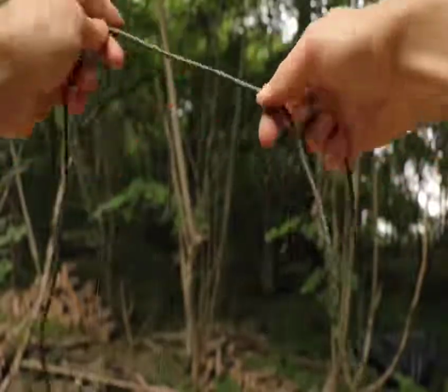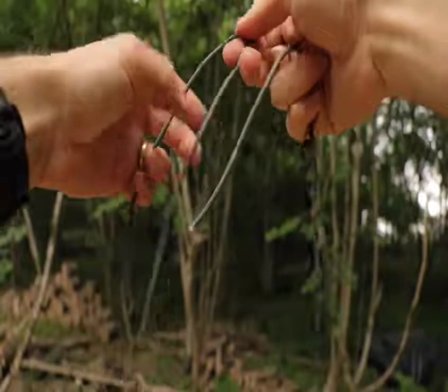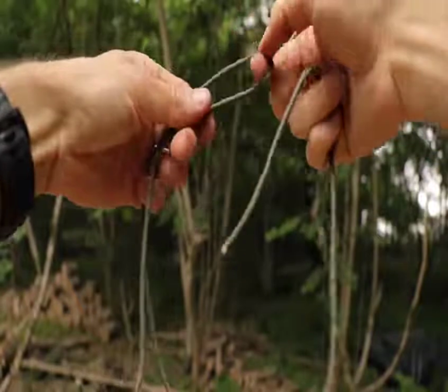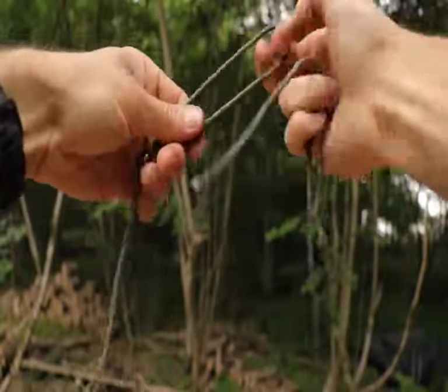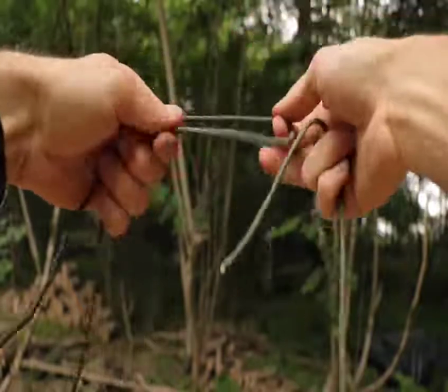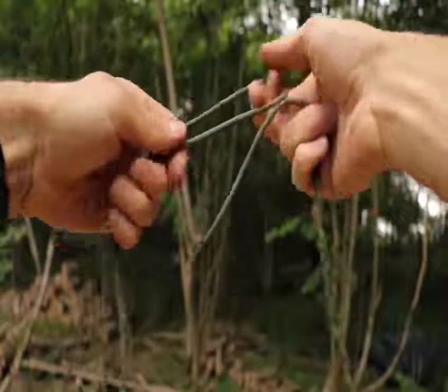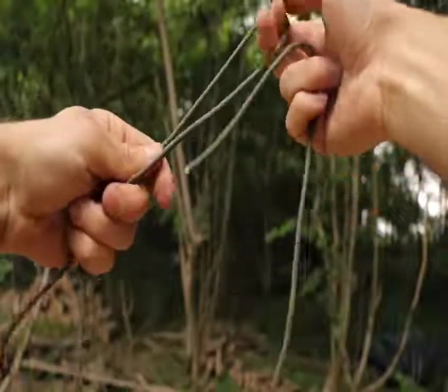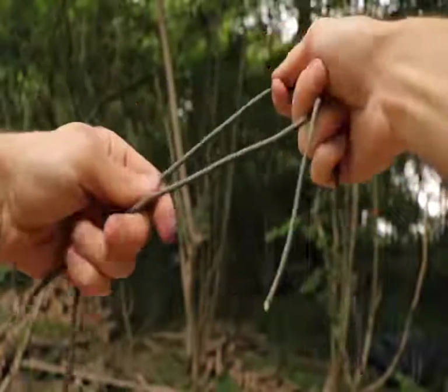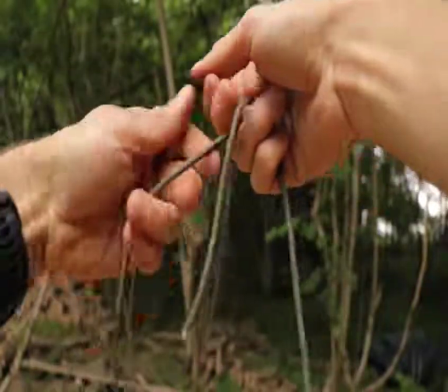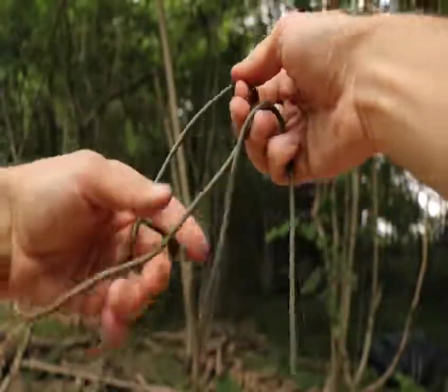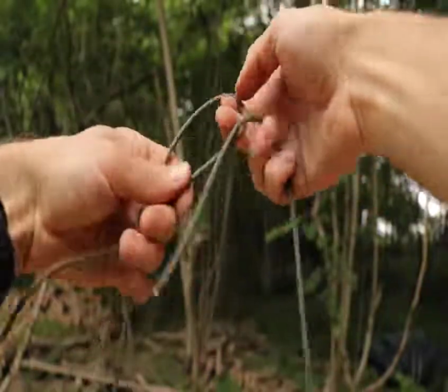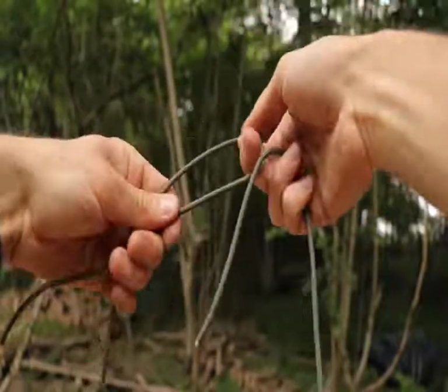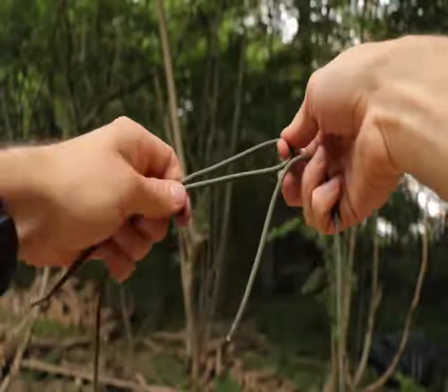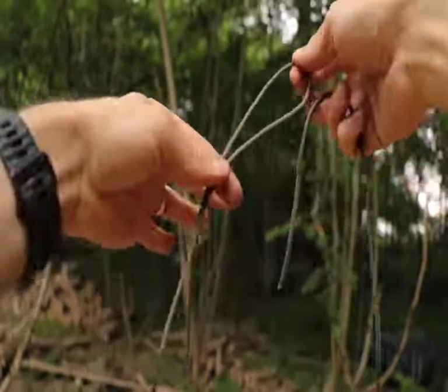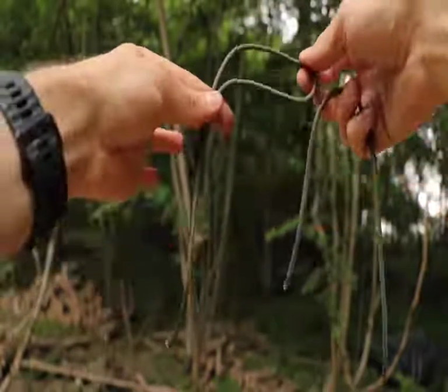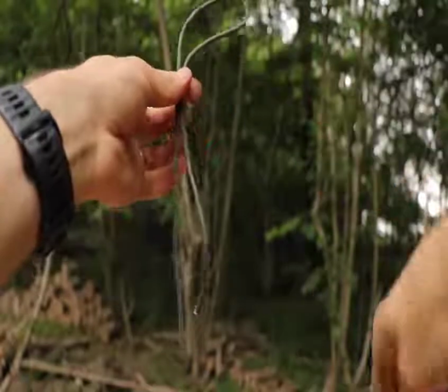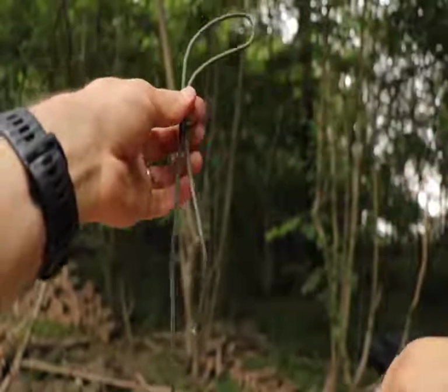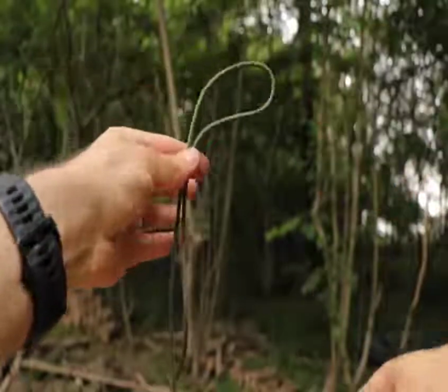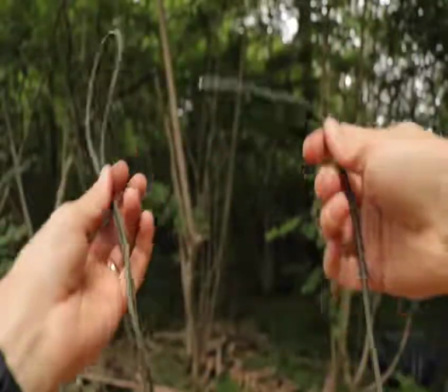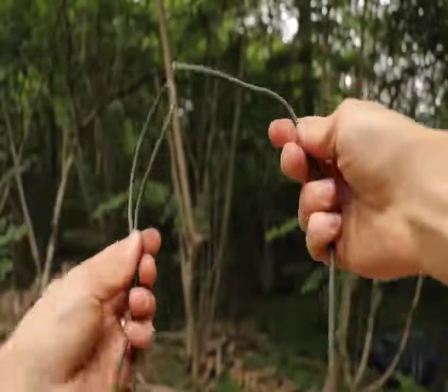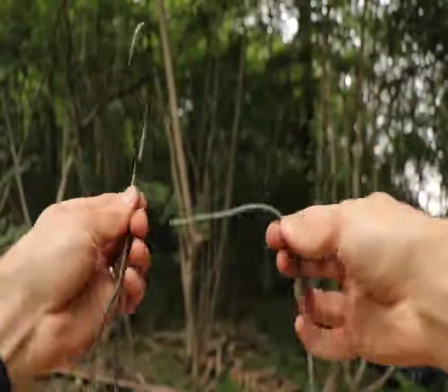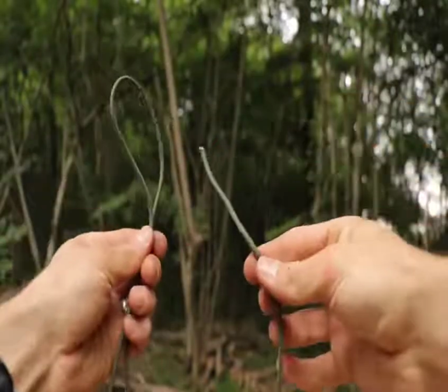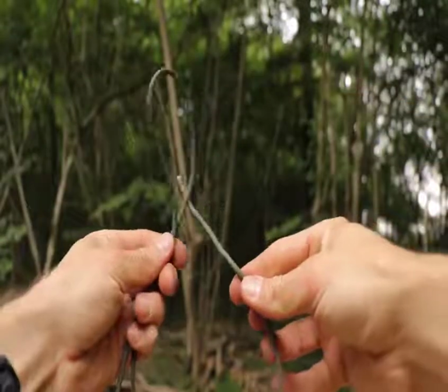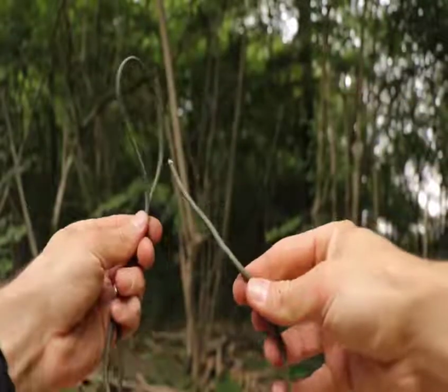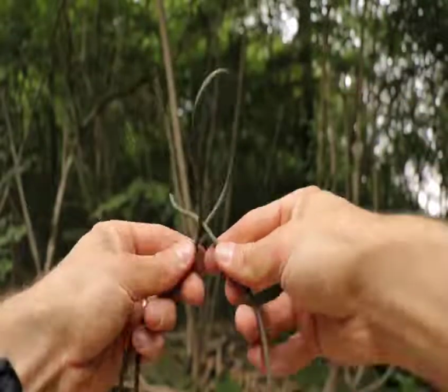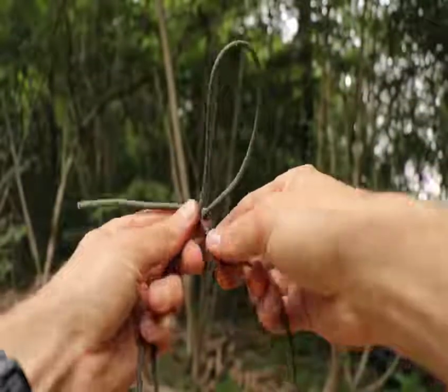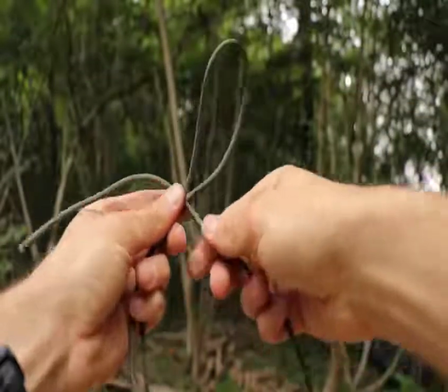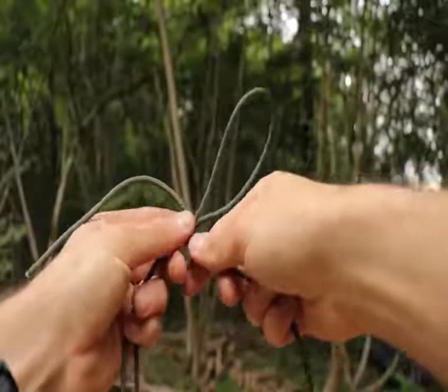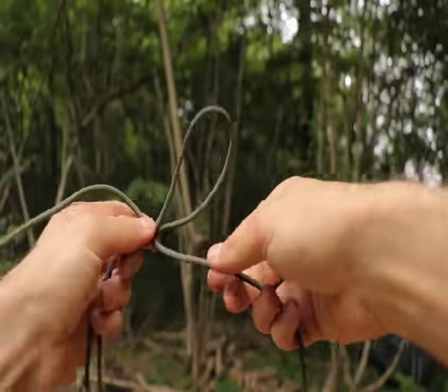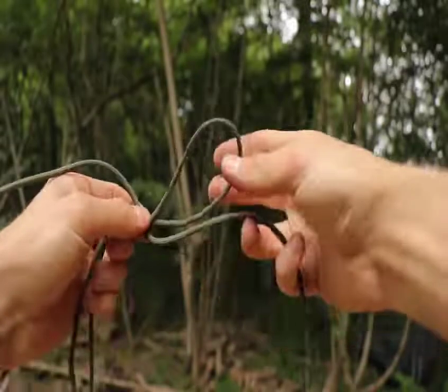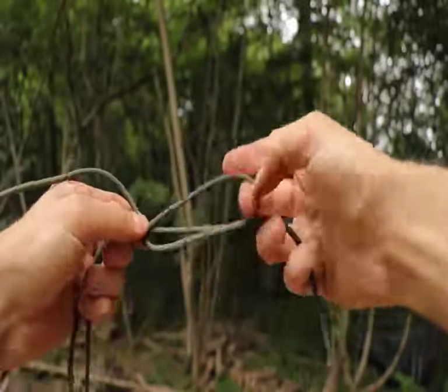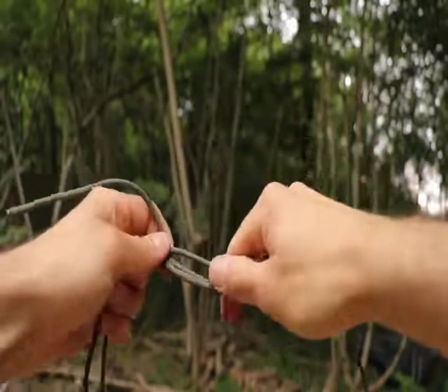I'll demonstrate the Albright knot using this same piece of paracord. Make a loop with one side of the cord — make sure it's a fairly big loop. Then place the working end of the other piece of cord through this loop.